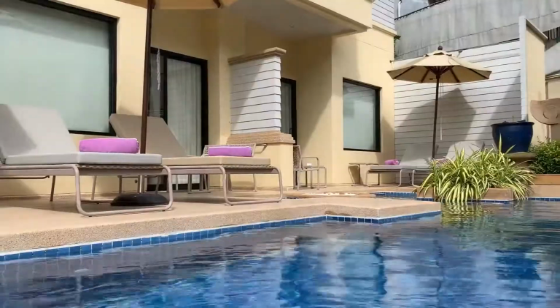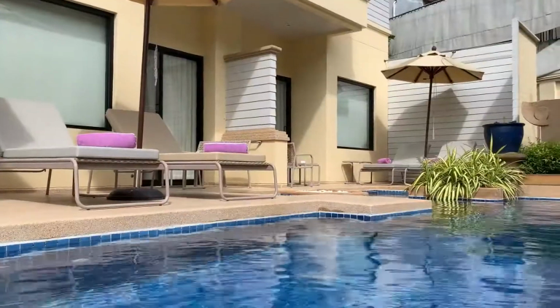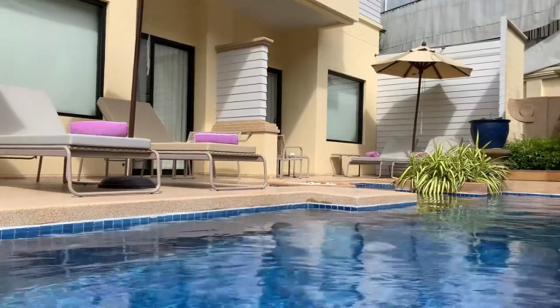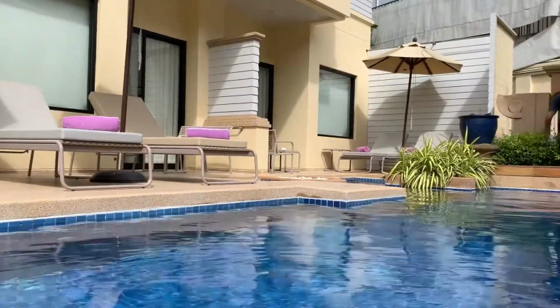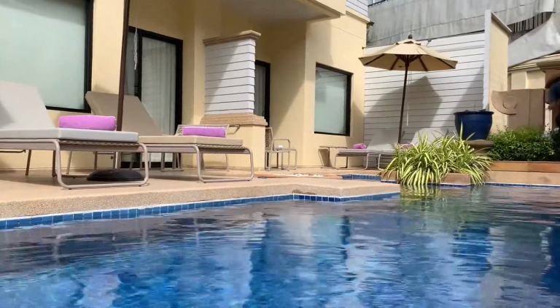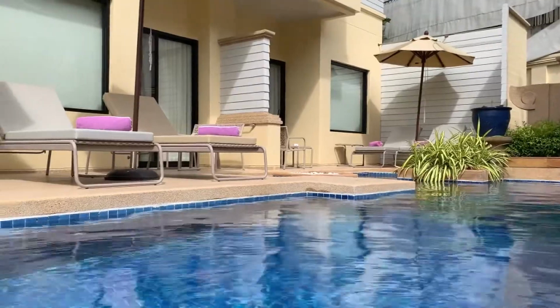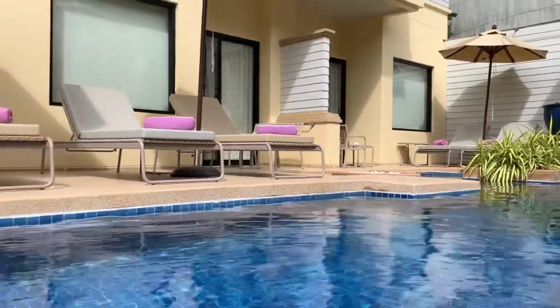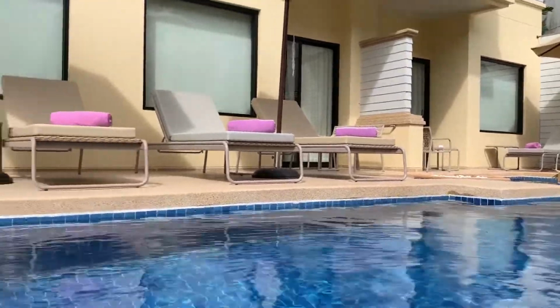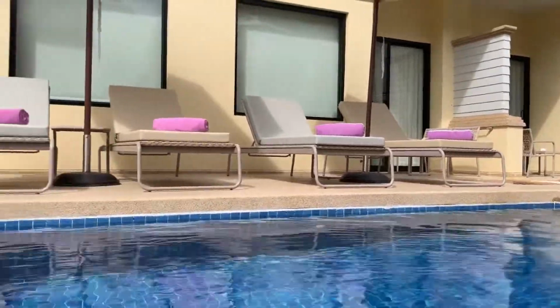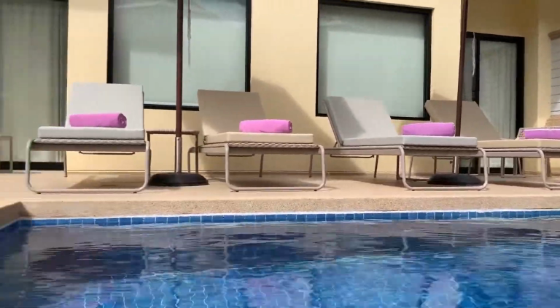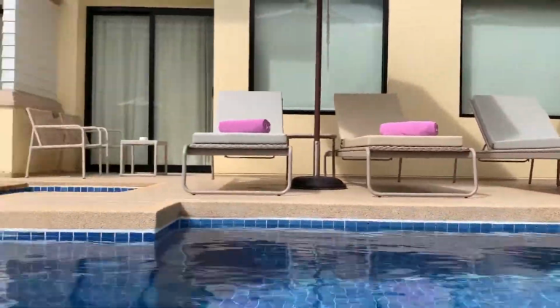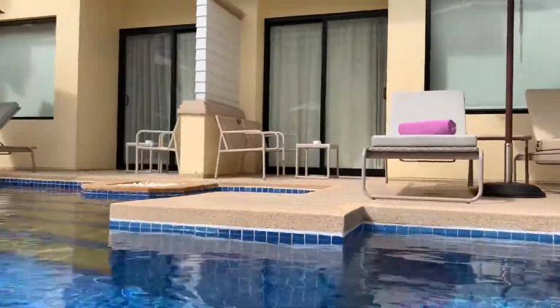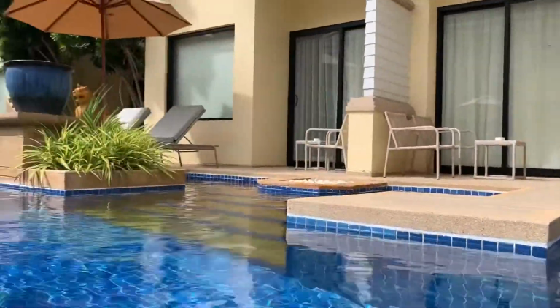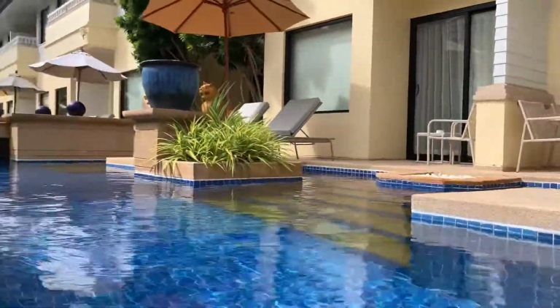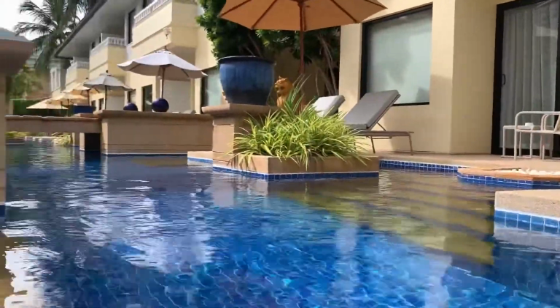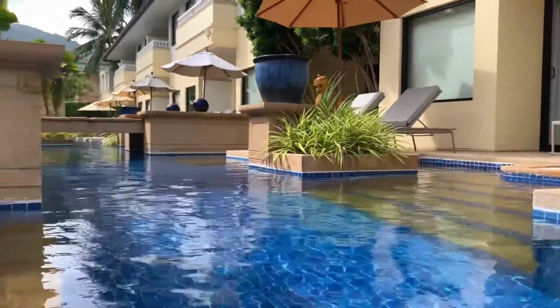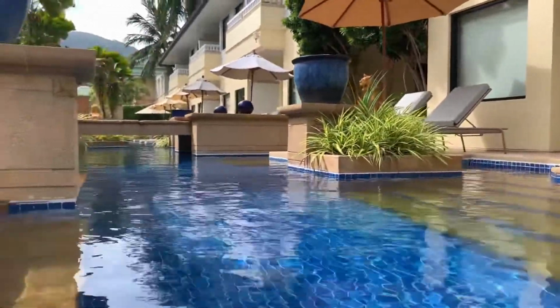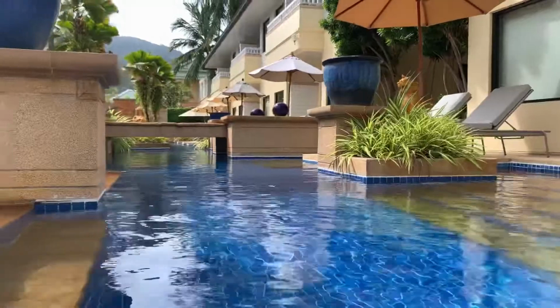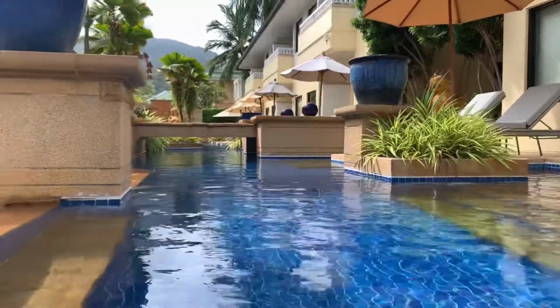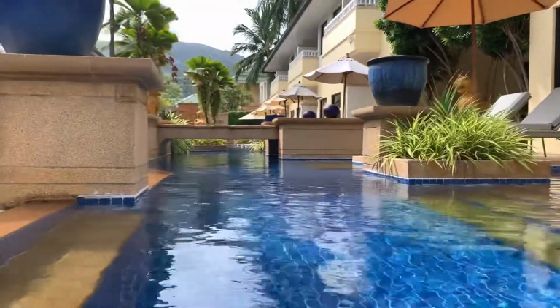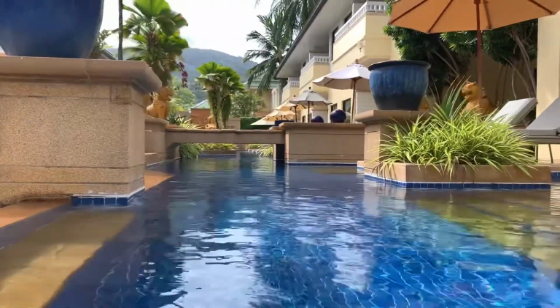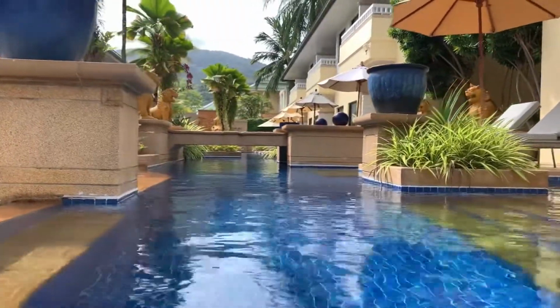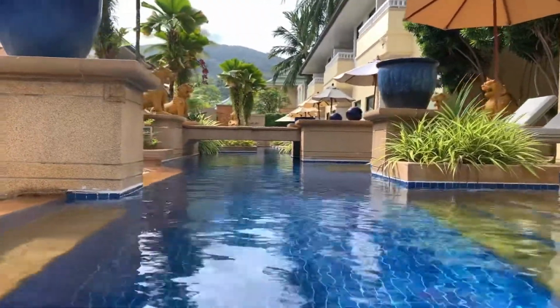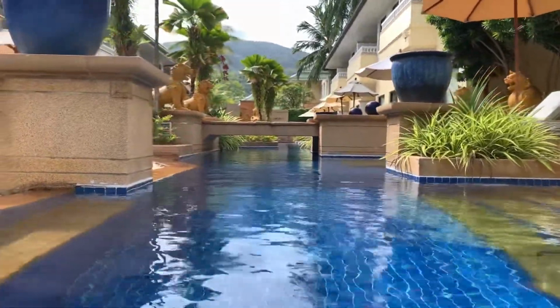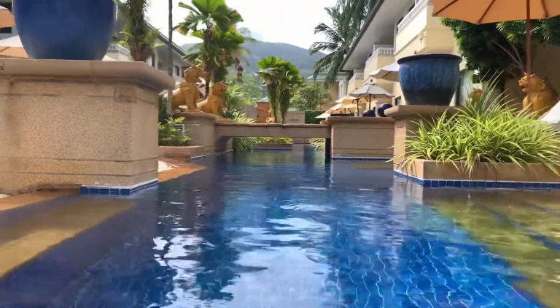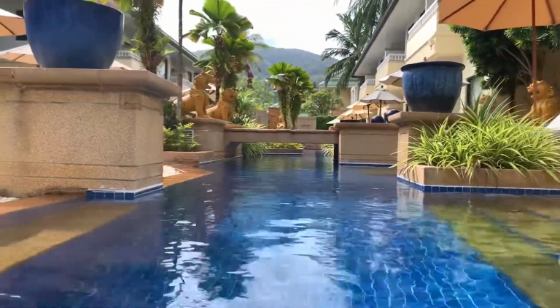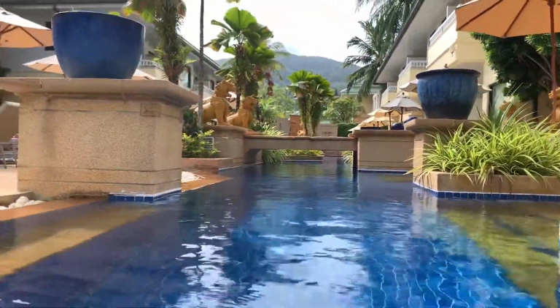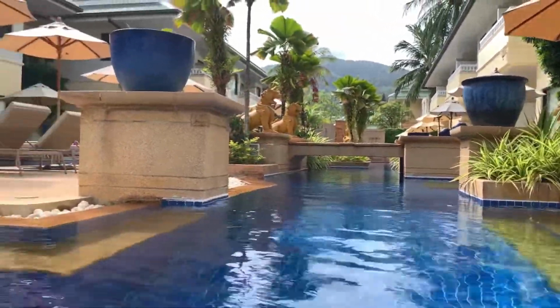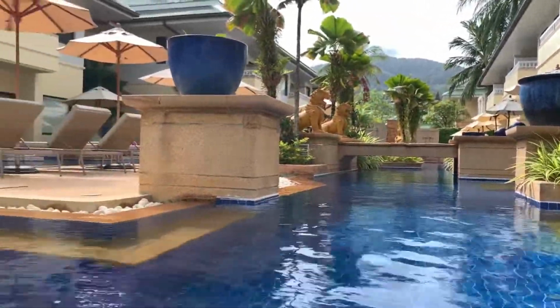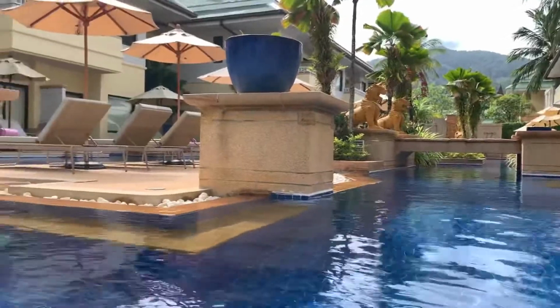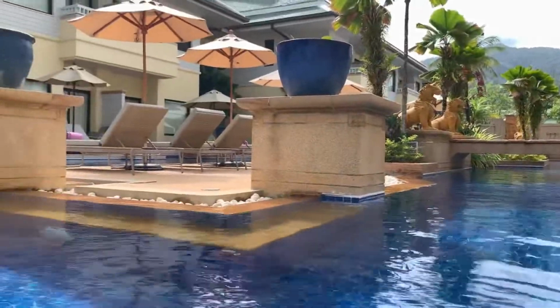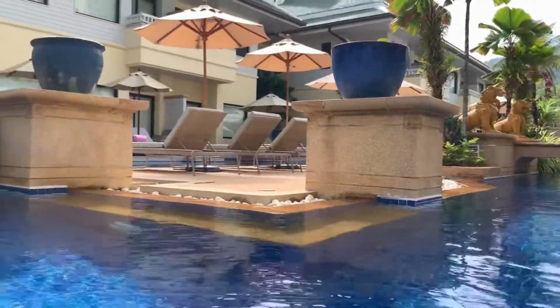I've just jumped into the water here and just been for a lovely swim. You can swim all the way around and get a really good swim here. And look at this beautiful, tranquil courtyard area.